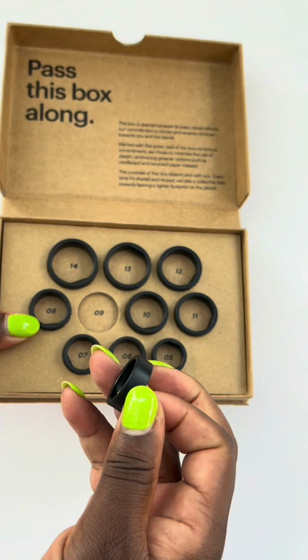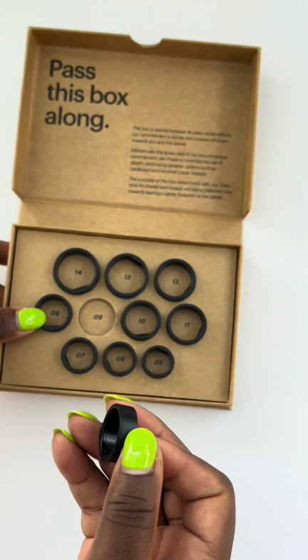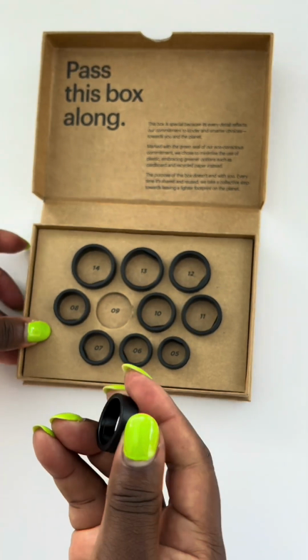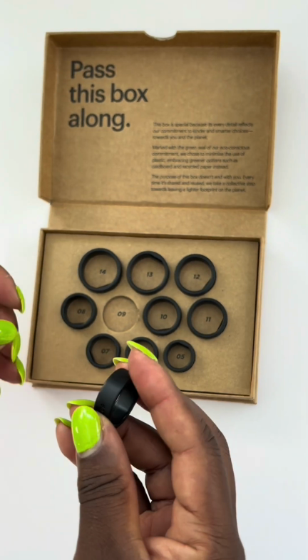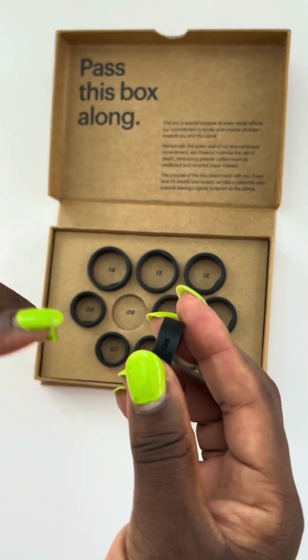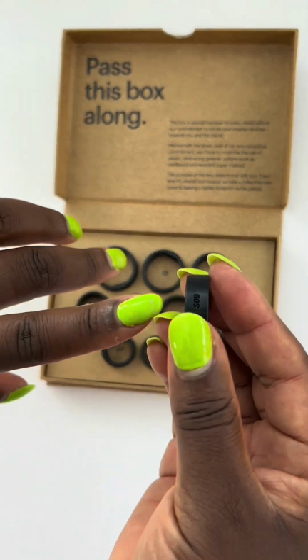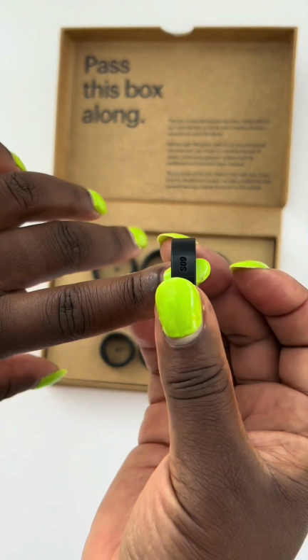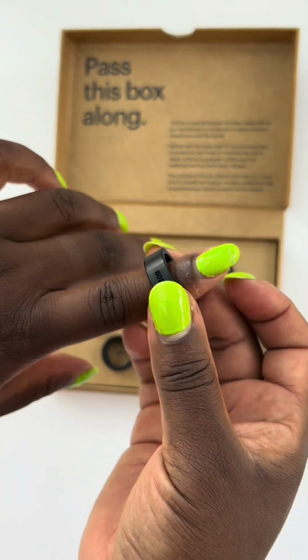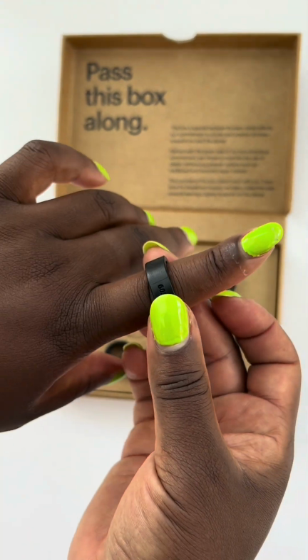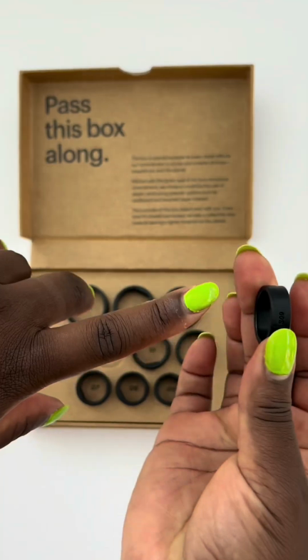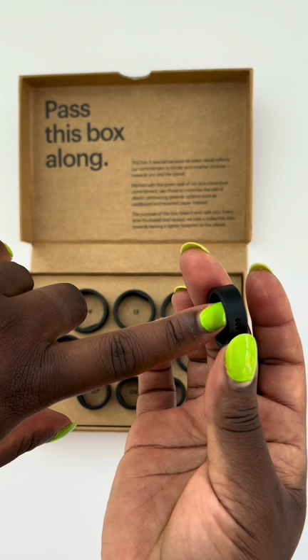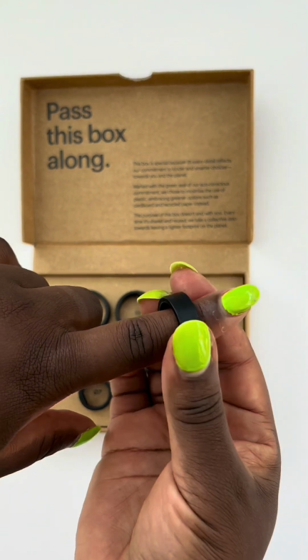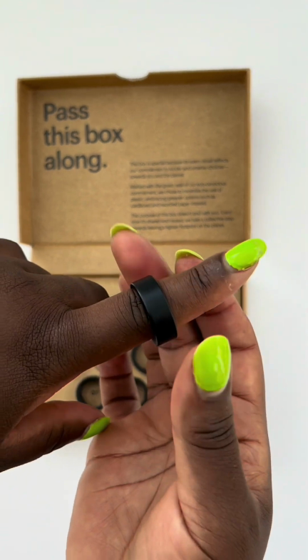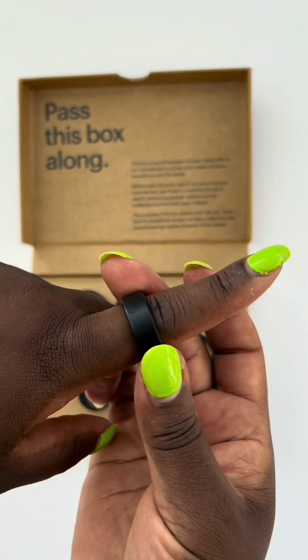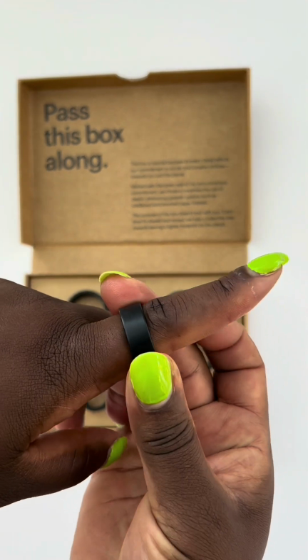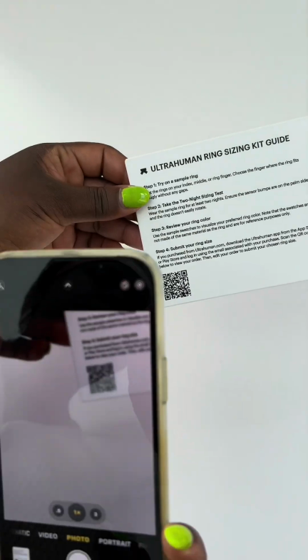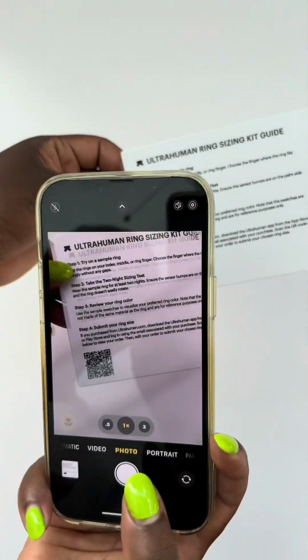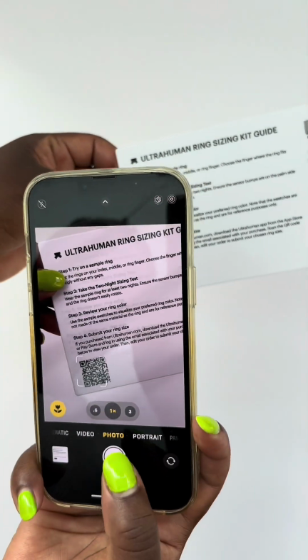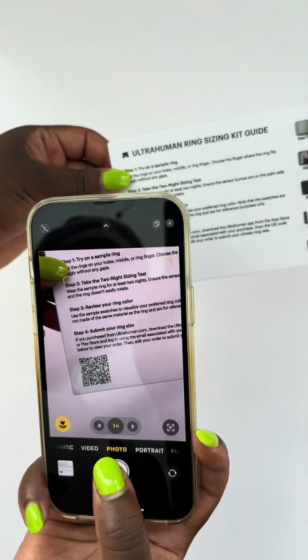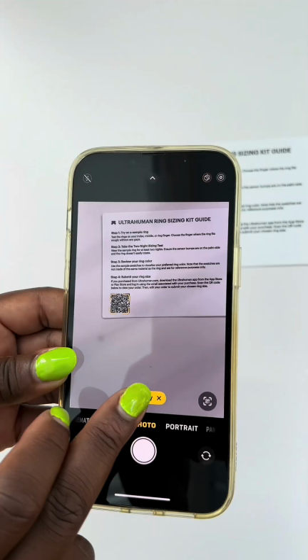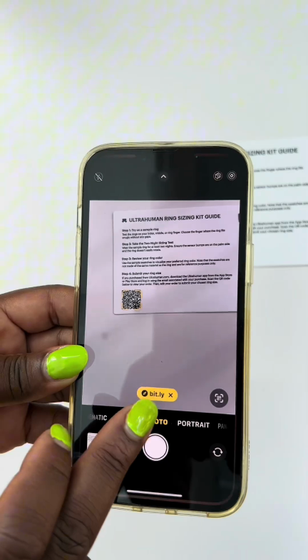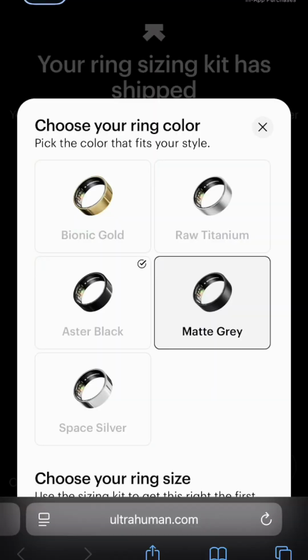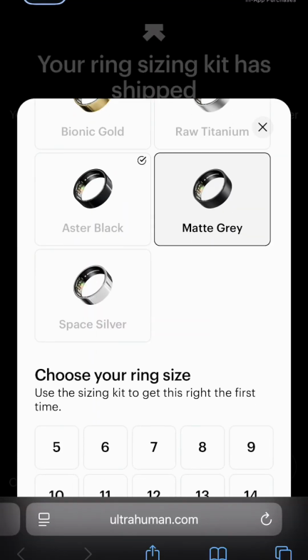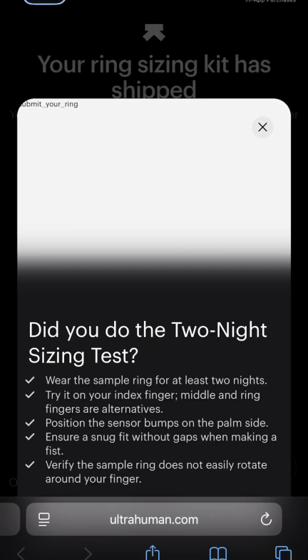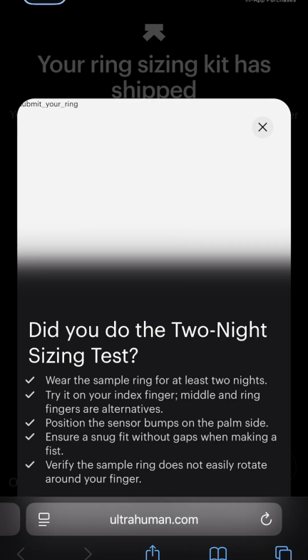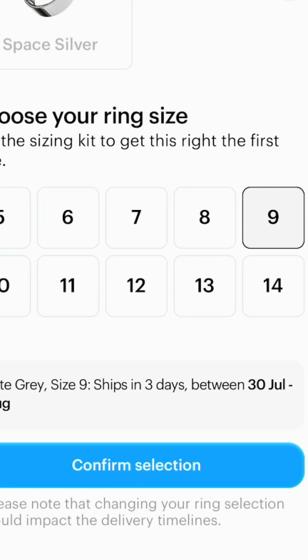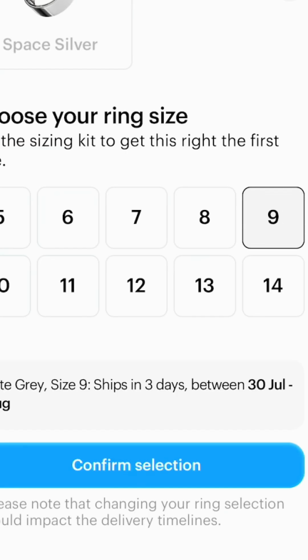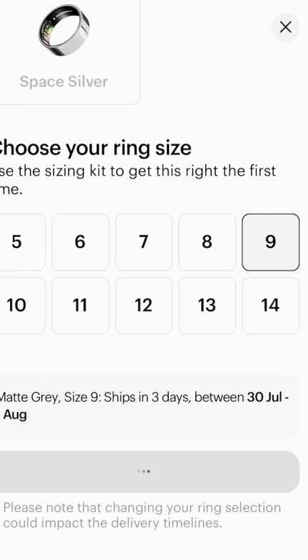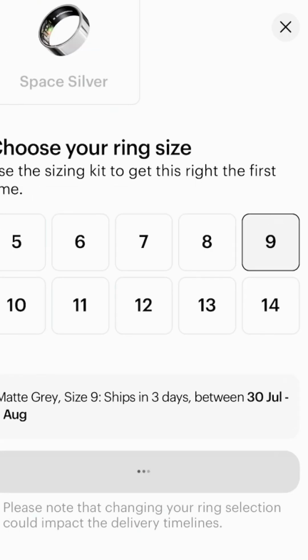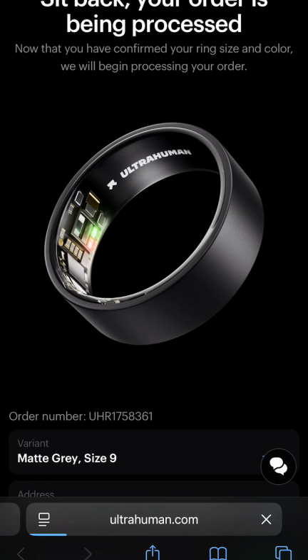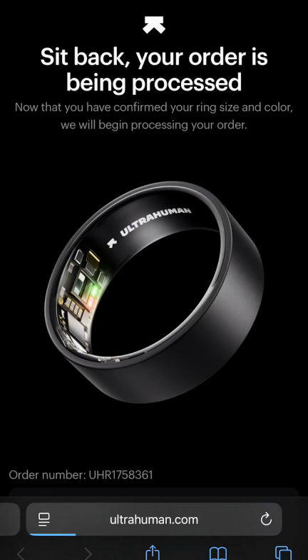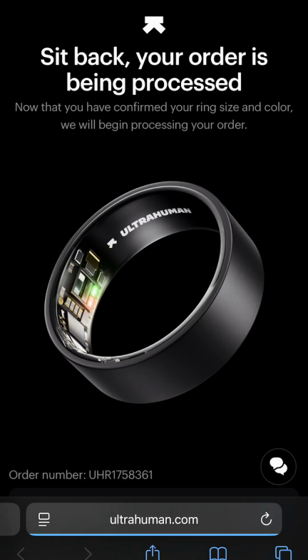If you're between two sizes, choose the one that's snug but still easy to wear in every scenario. When you're confident, scan the QR code inside your kit and submit your size in the Ultrahuman app — that ensures your actual ring is made to fit perfectly.